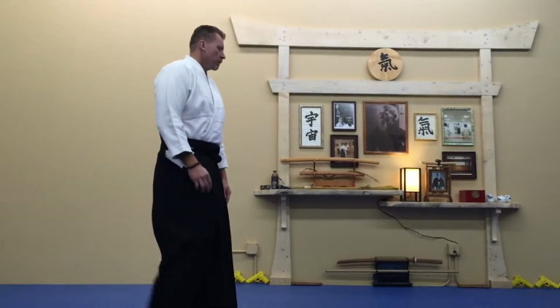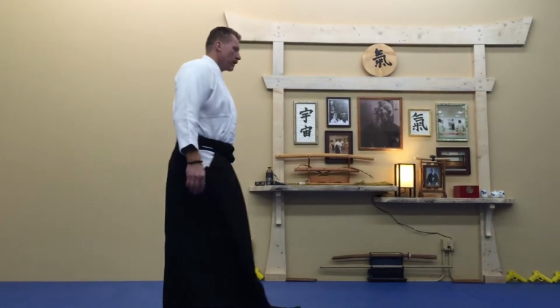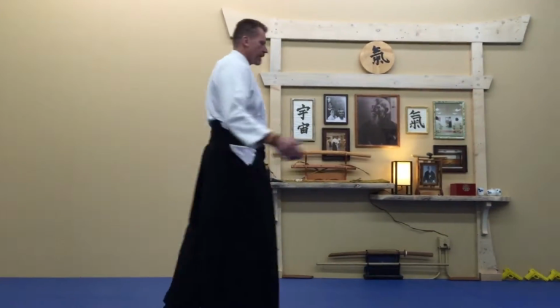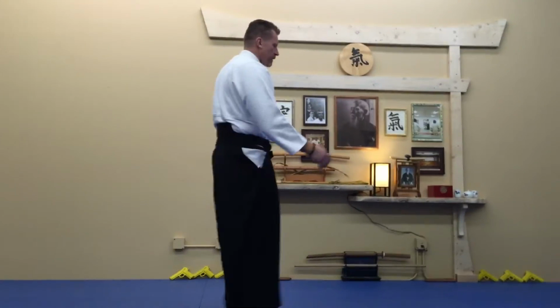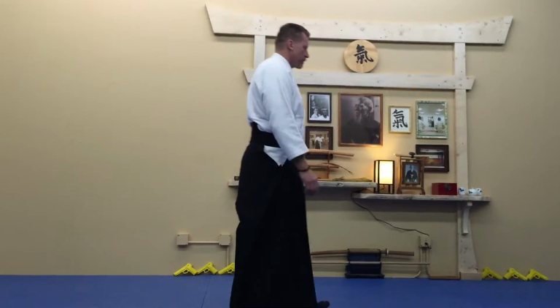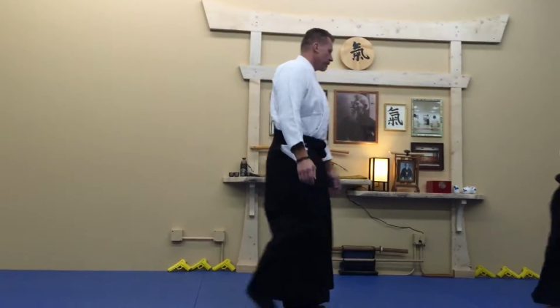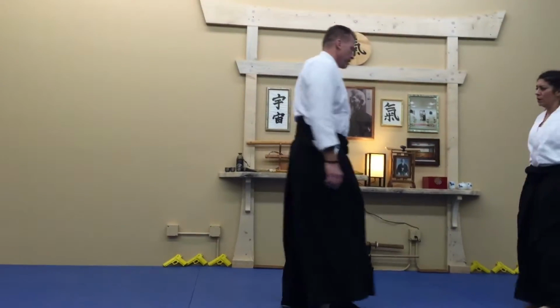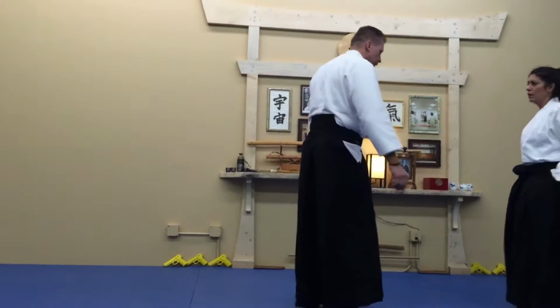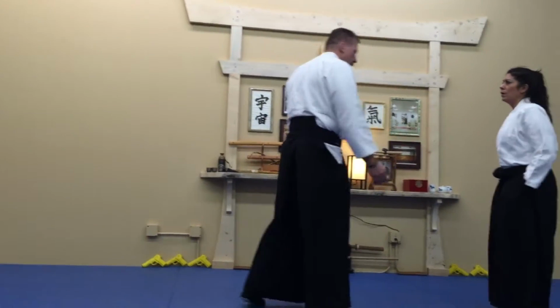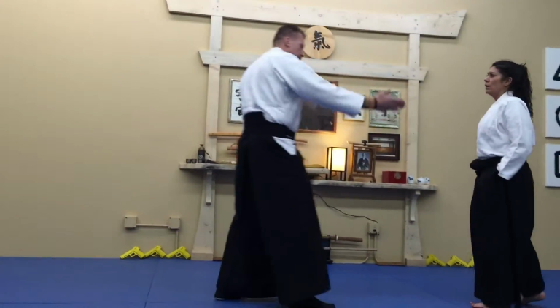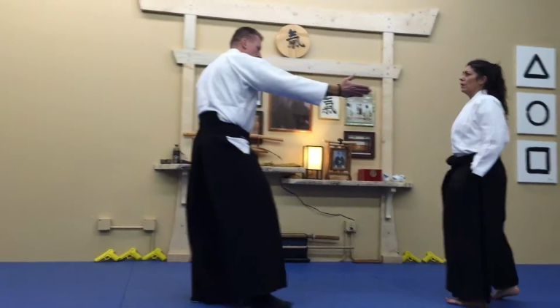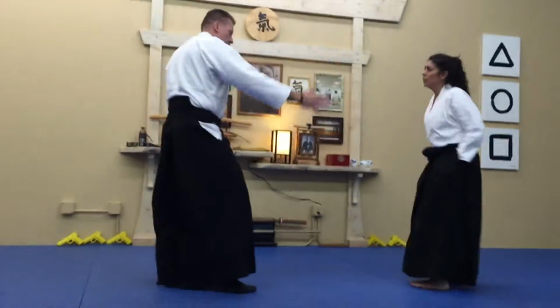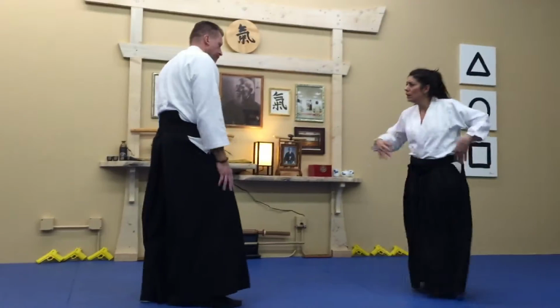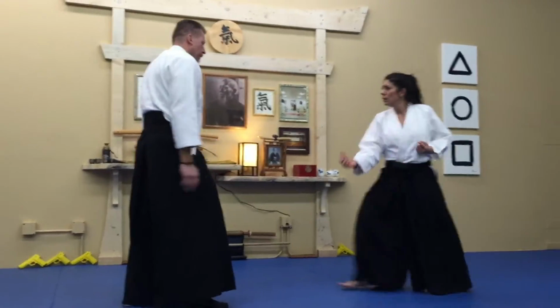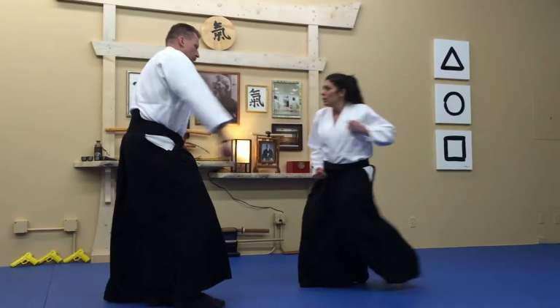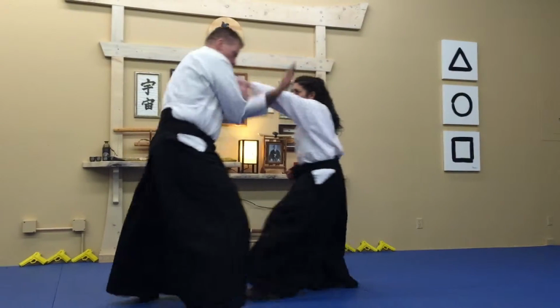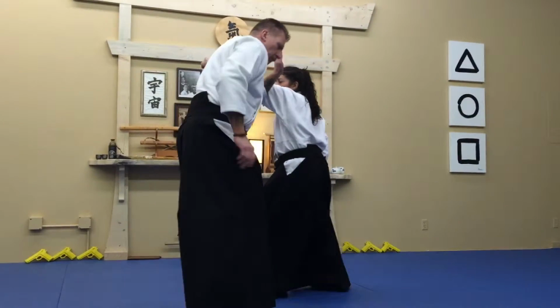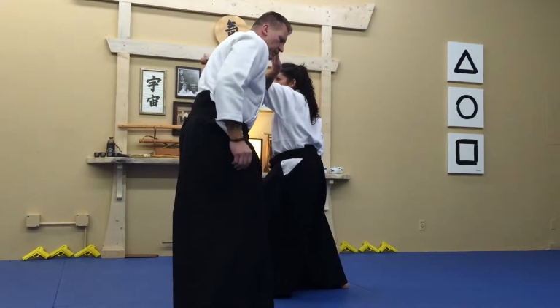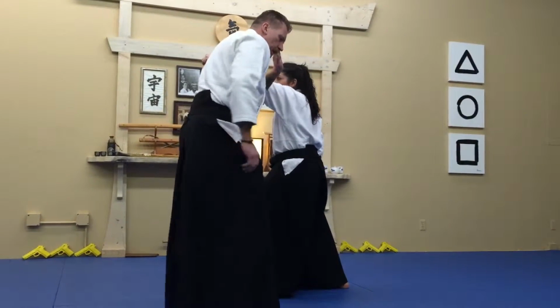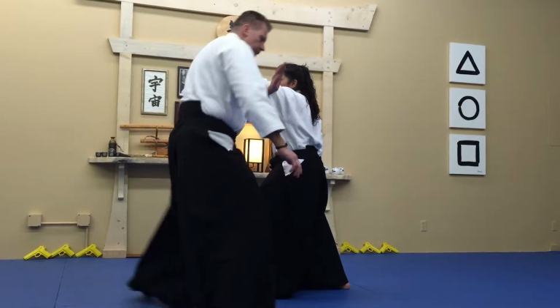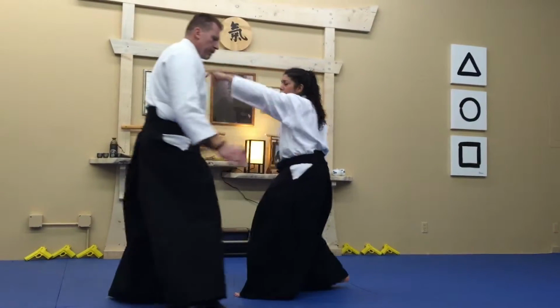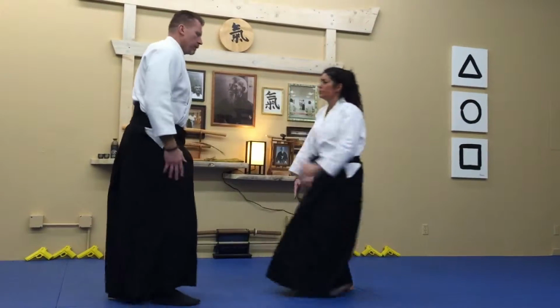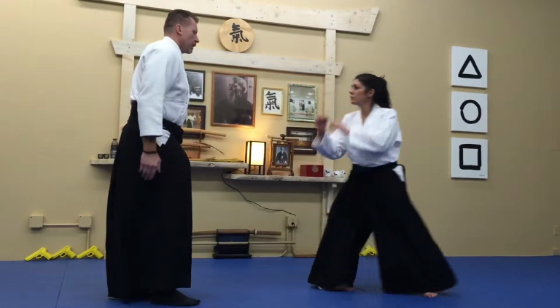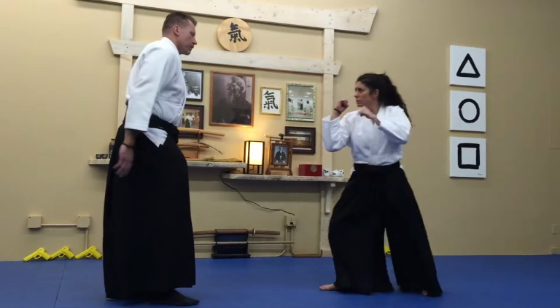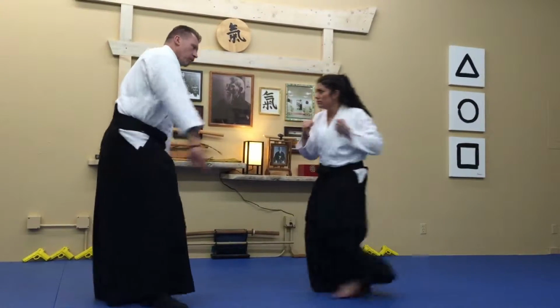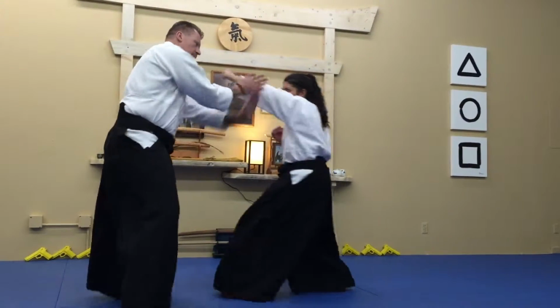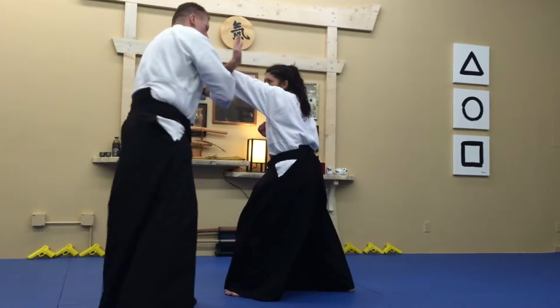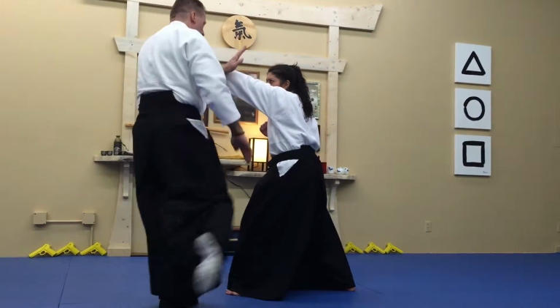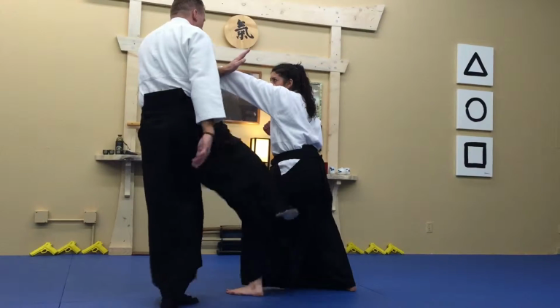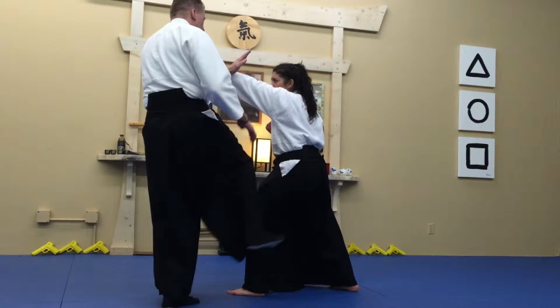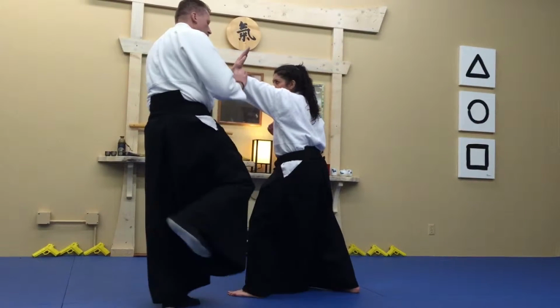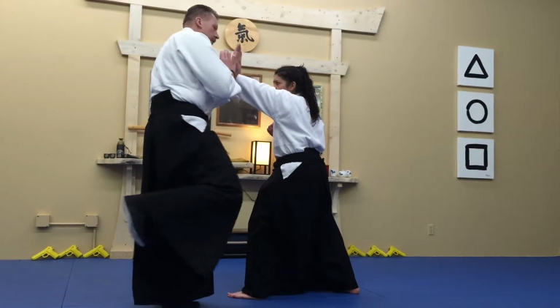I'm going to work on some combinations tonight. Walk to the side, right? First, I don't want to get hit, but then I'm going to follow up immediately.